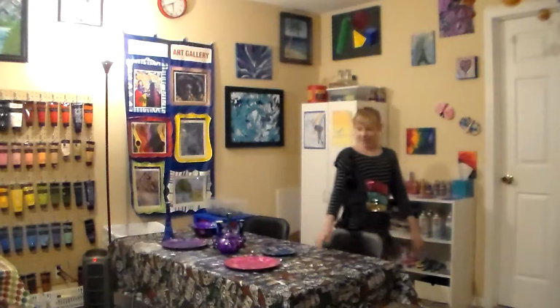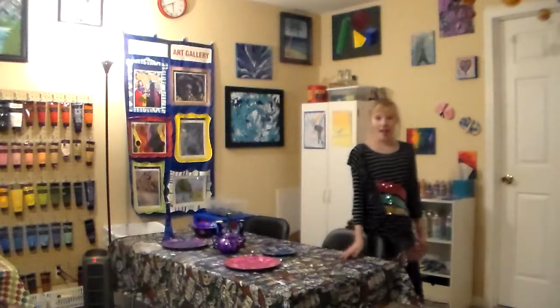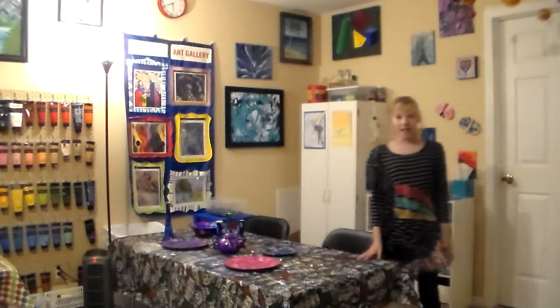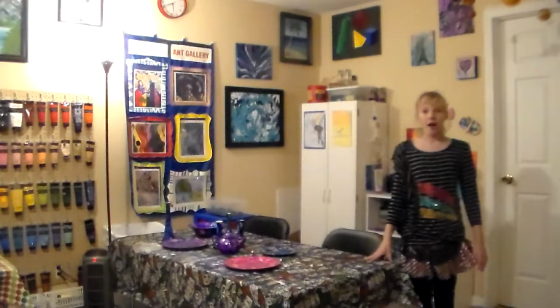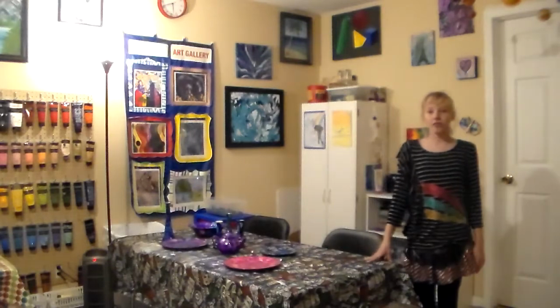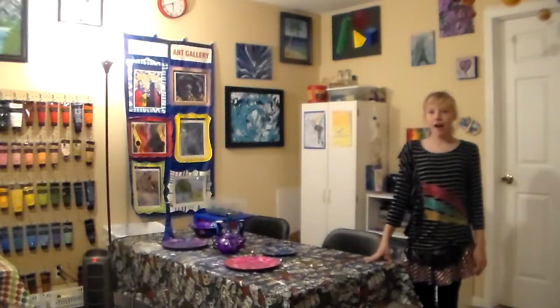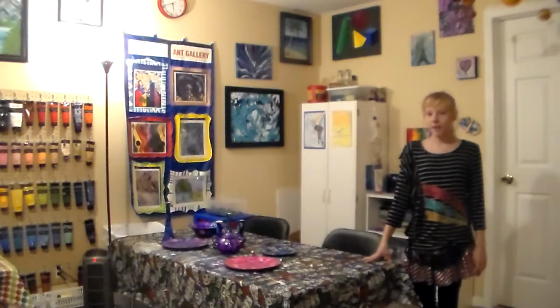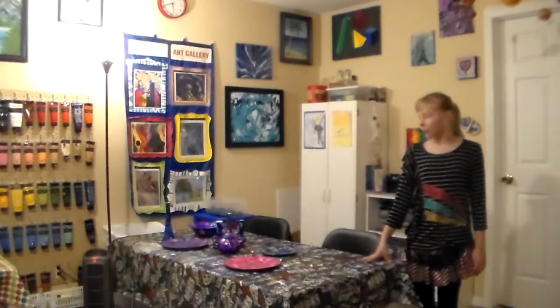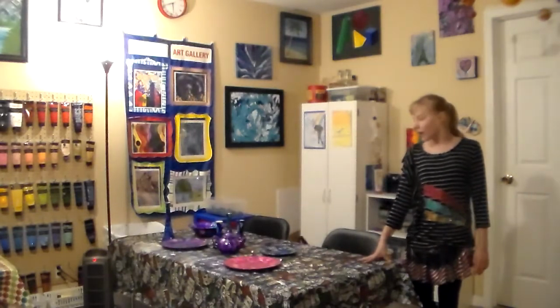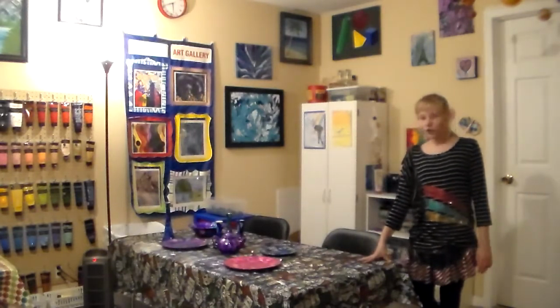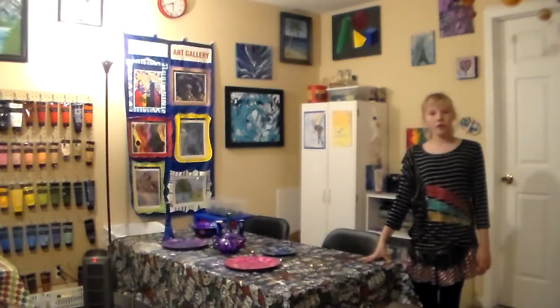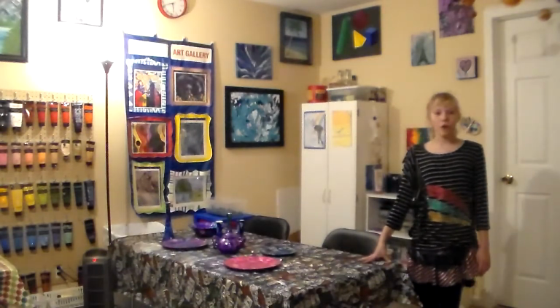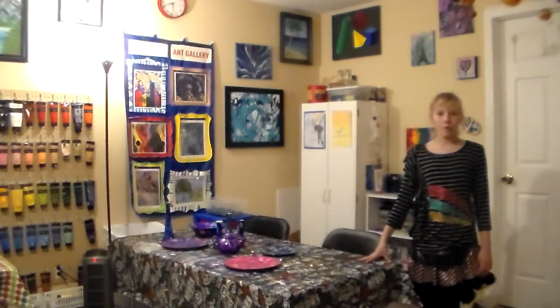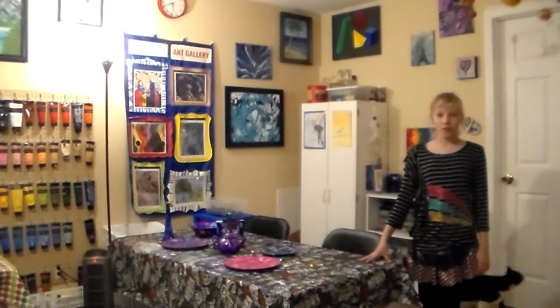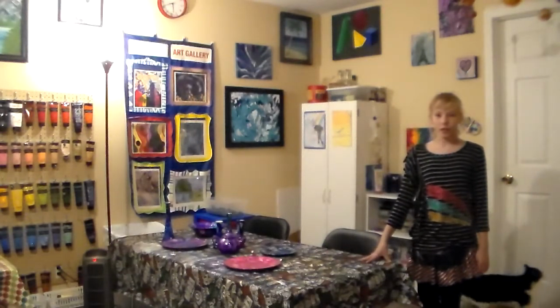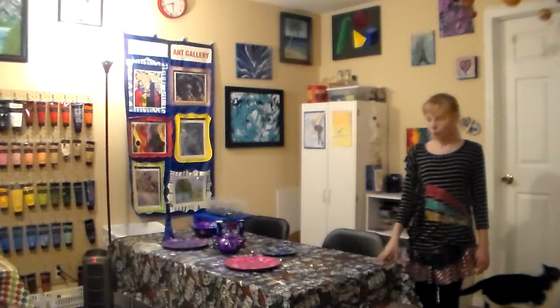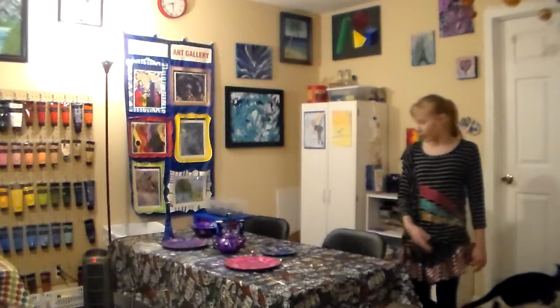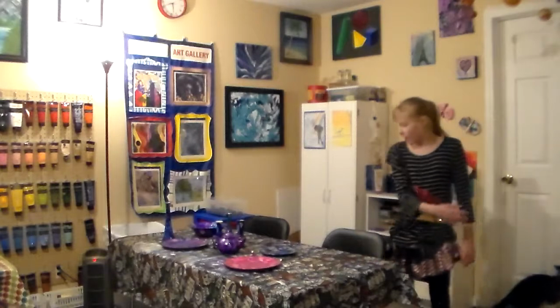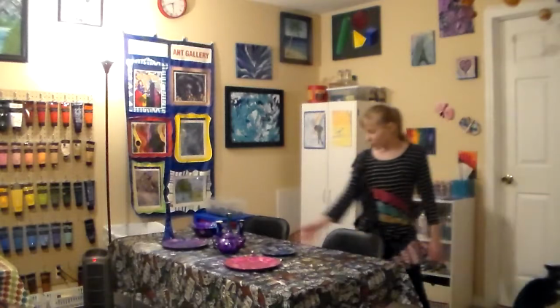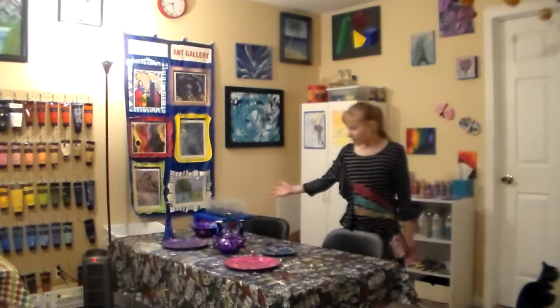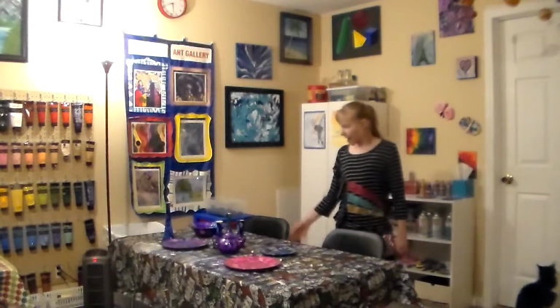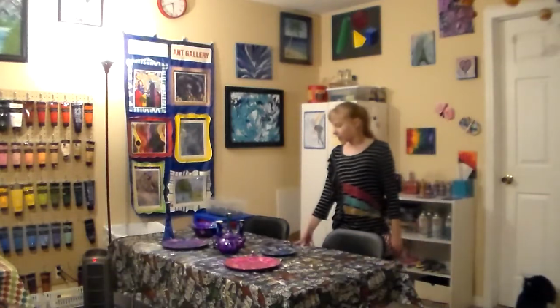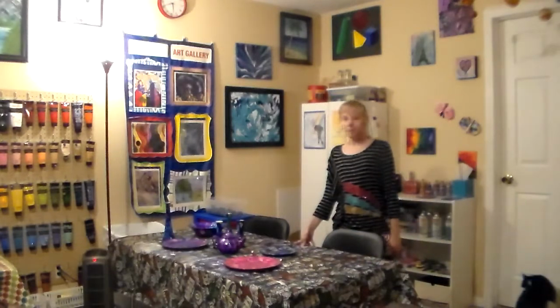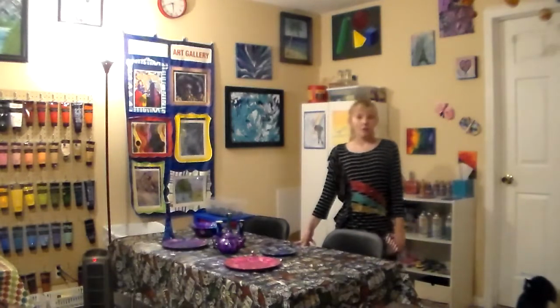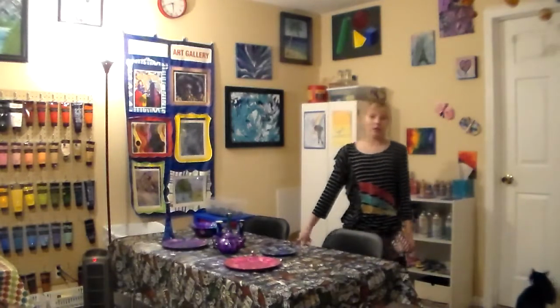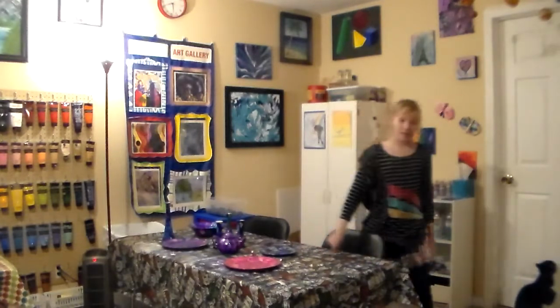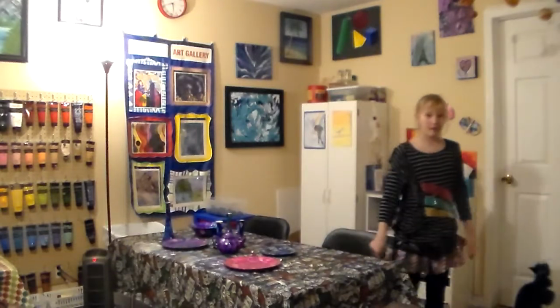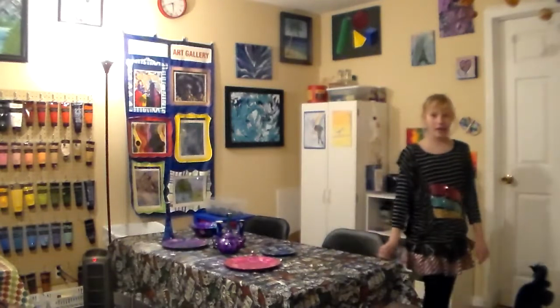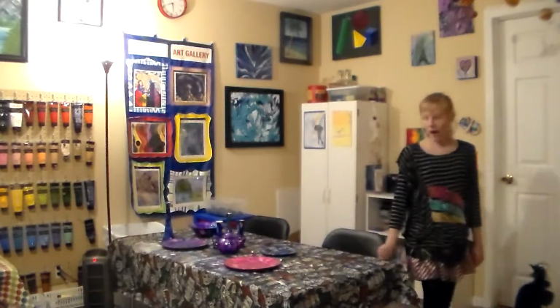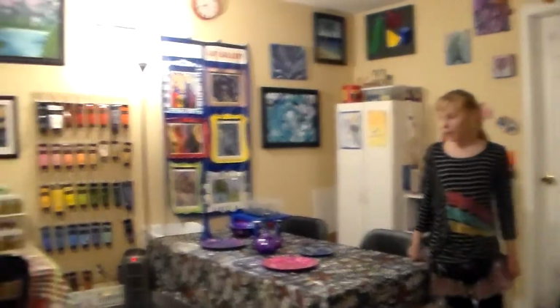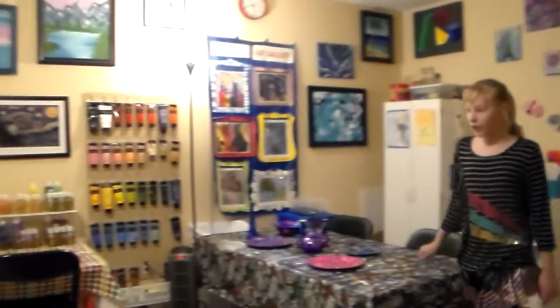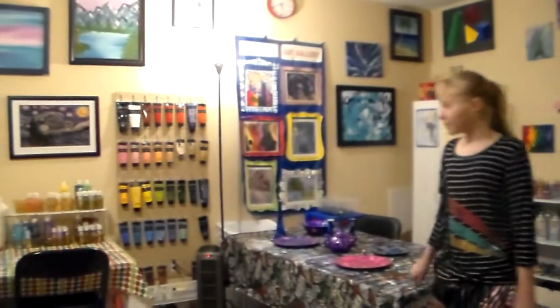Here is my arts and crafts table, which is where I do most of my miscellaneous work. And as you can see, I have some projects right now that I'm working on.